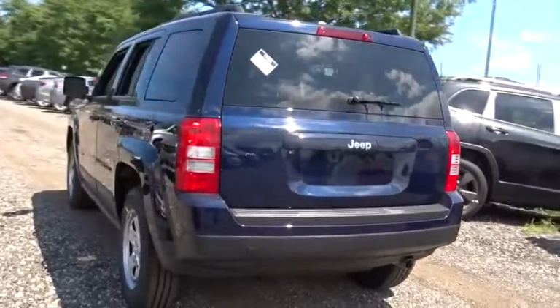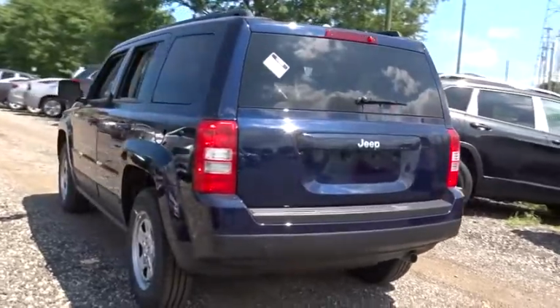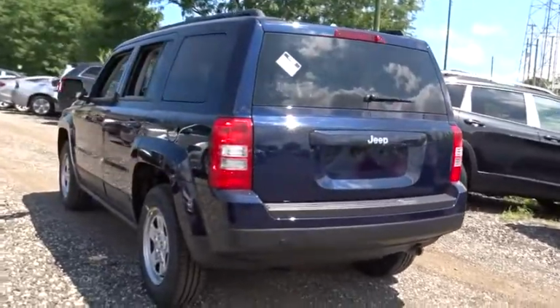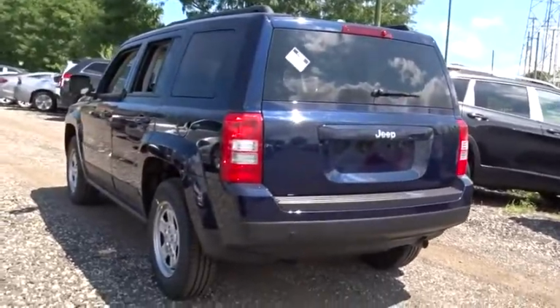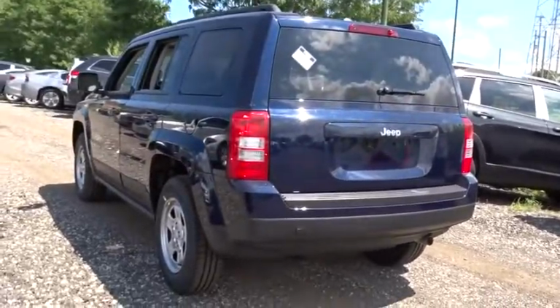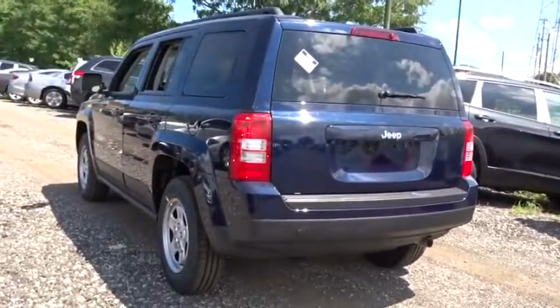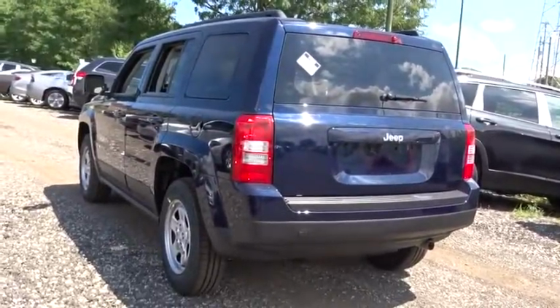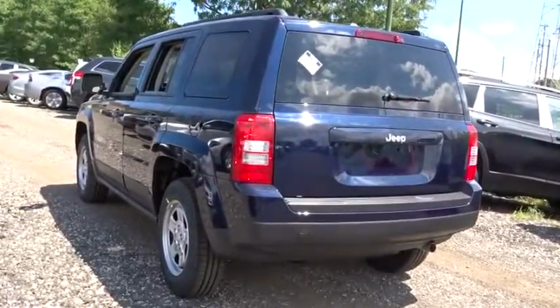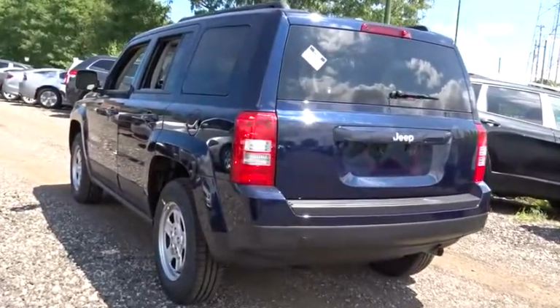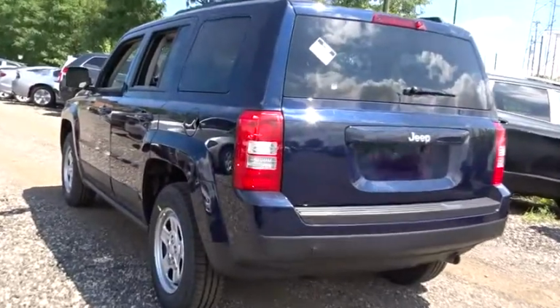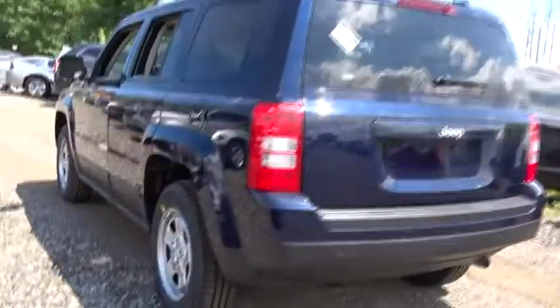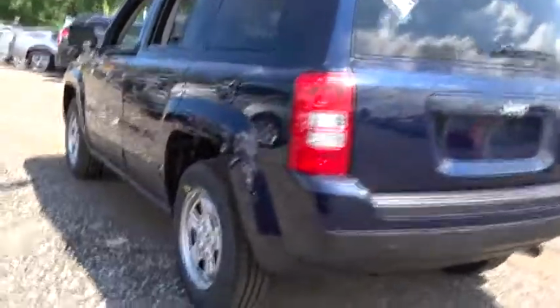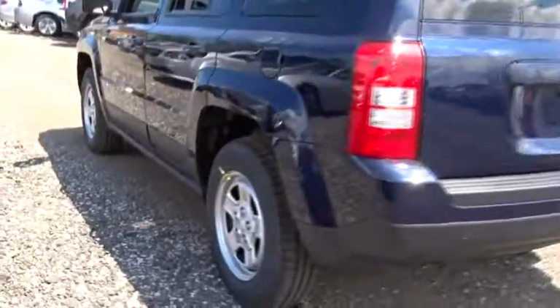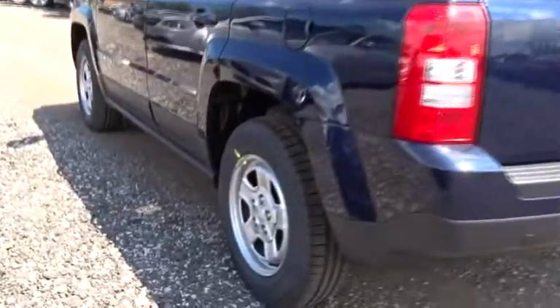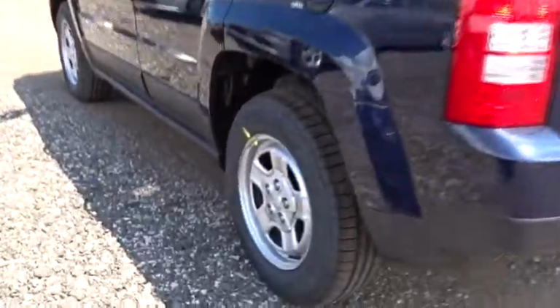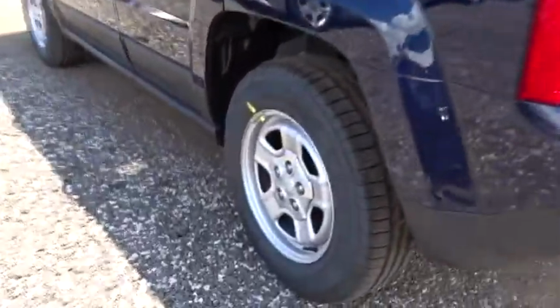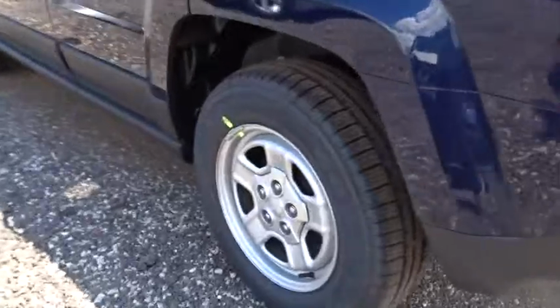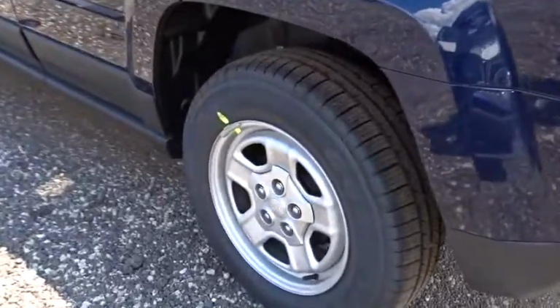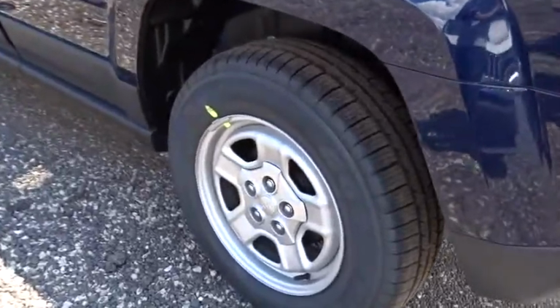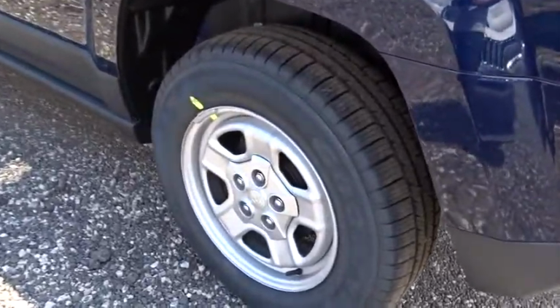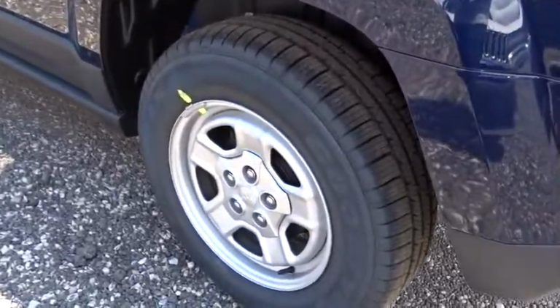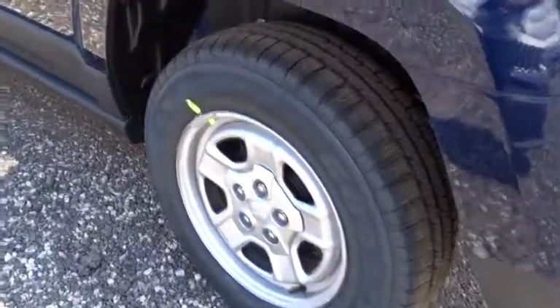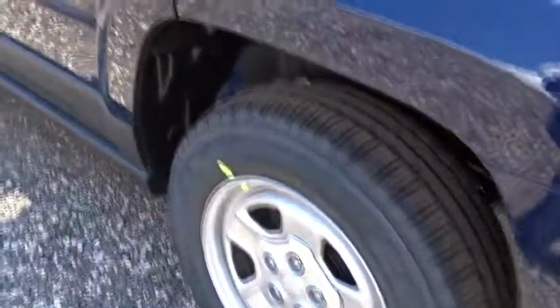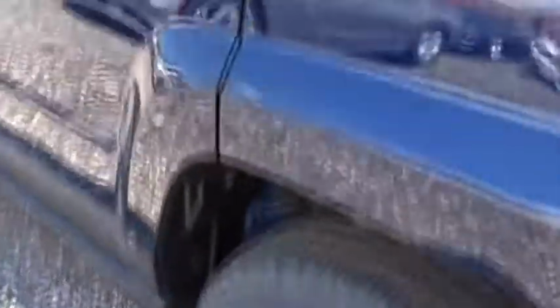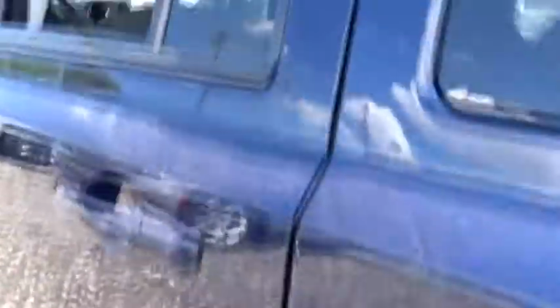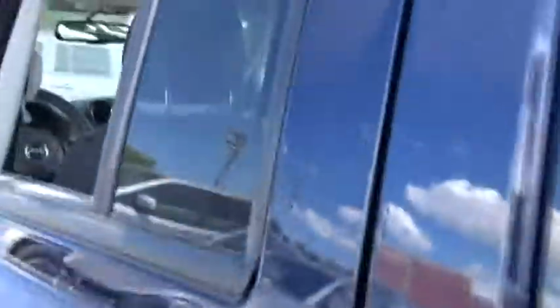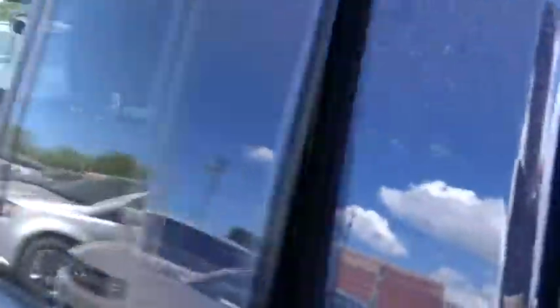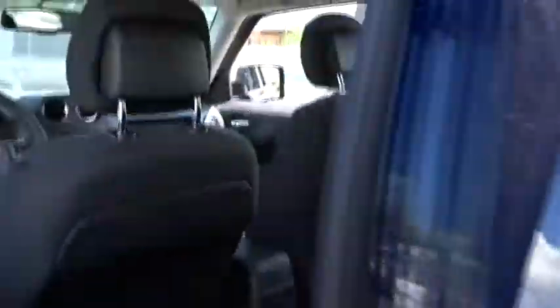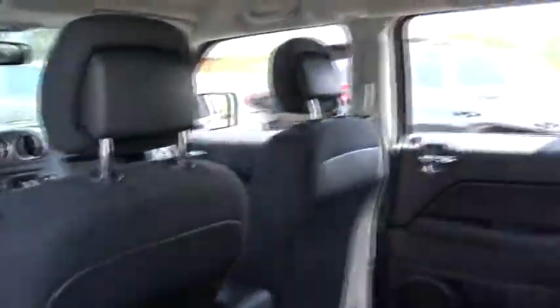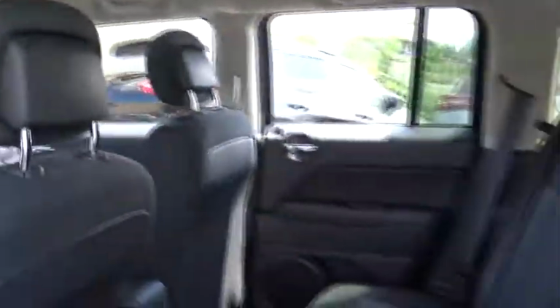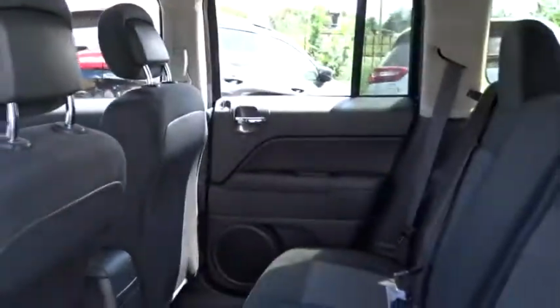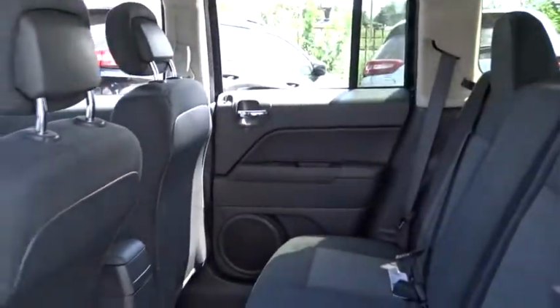Rear defrost, front wheel drive, CD player, MP3 player, child safety locks, fog lamps, passenger airbags, bucket seats, intermittent wipers.